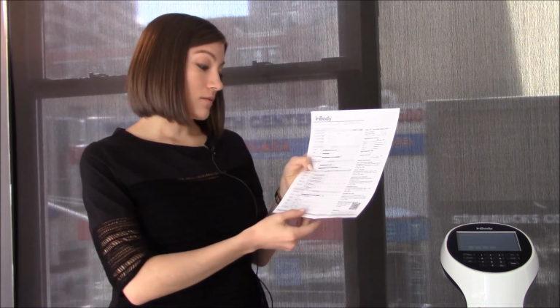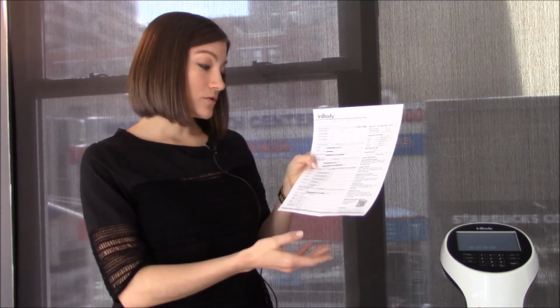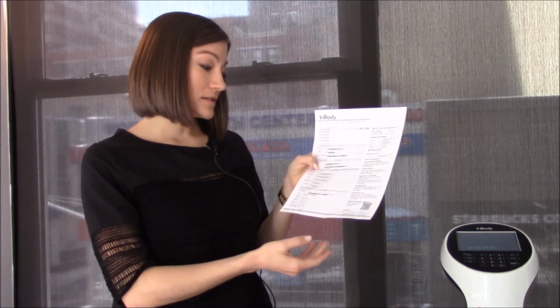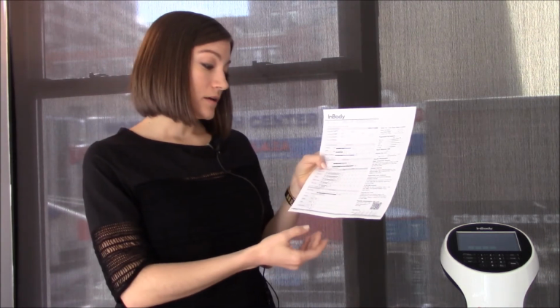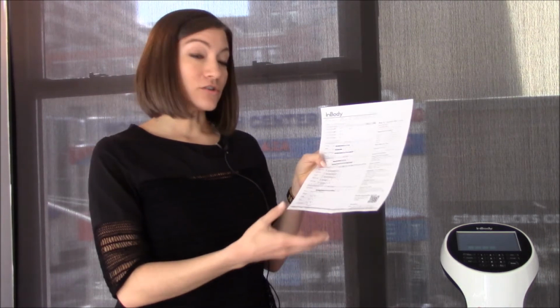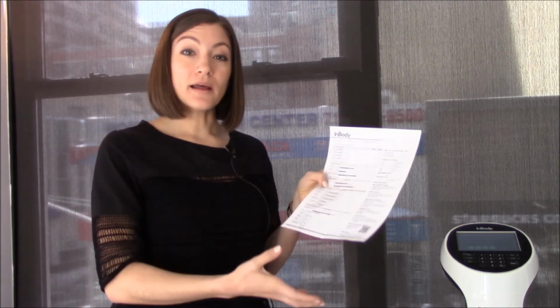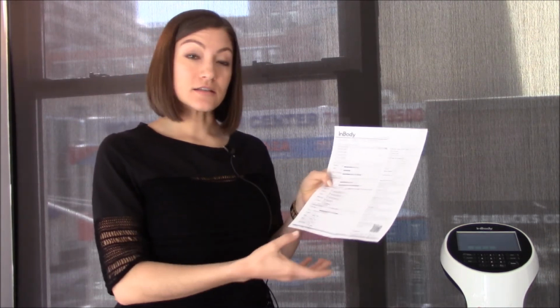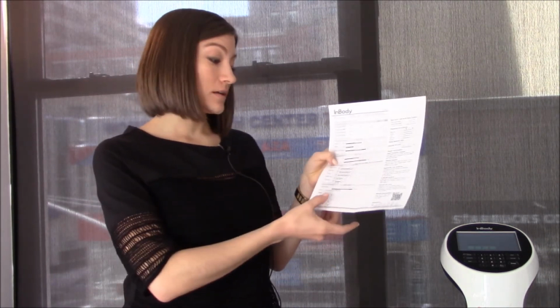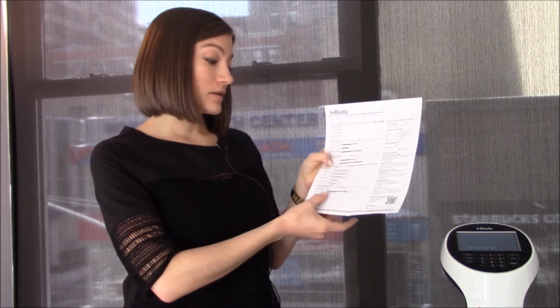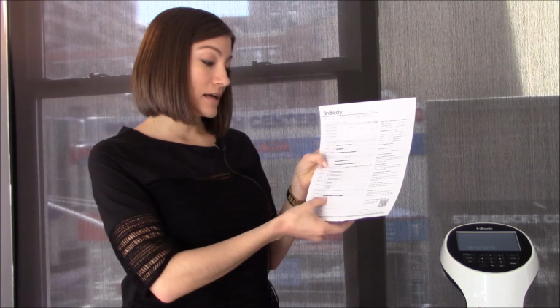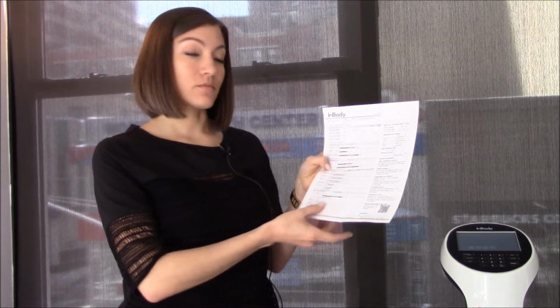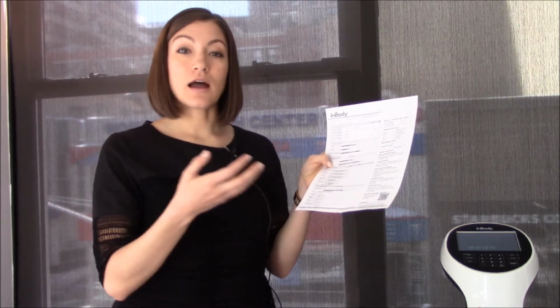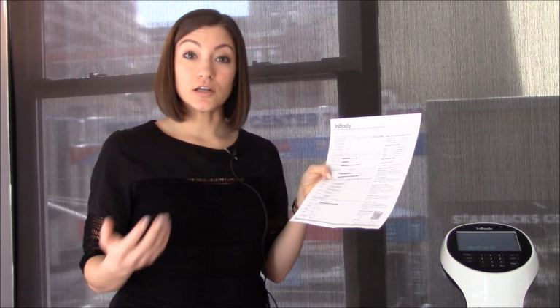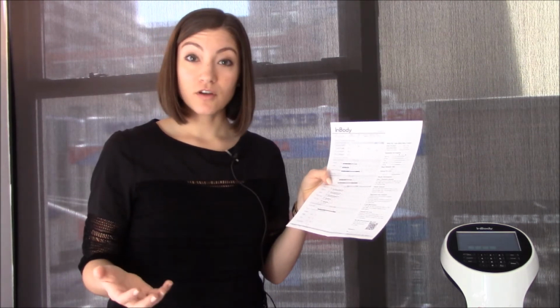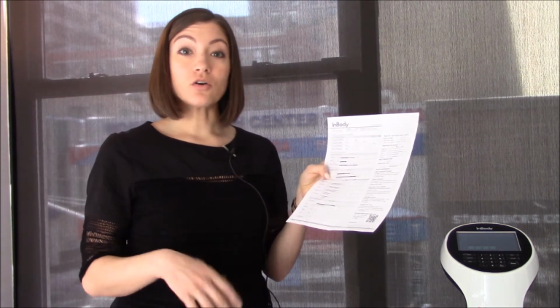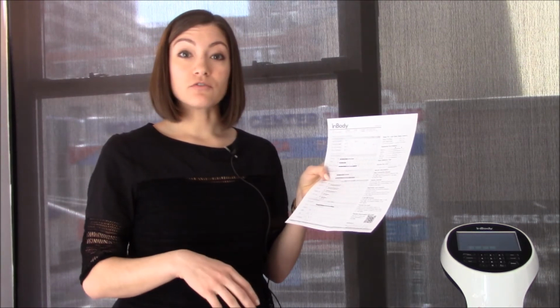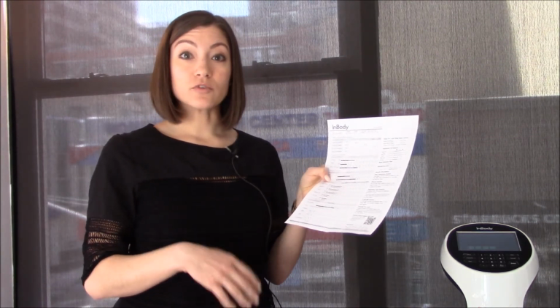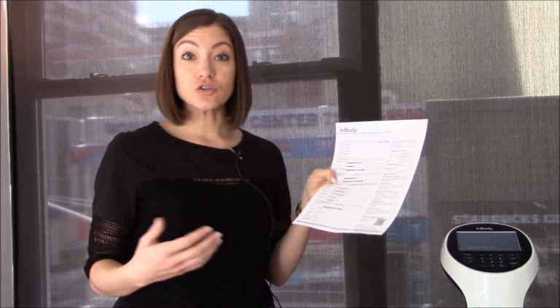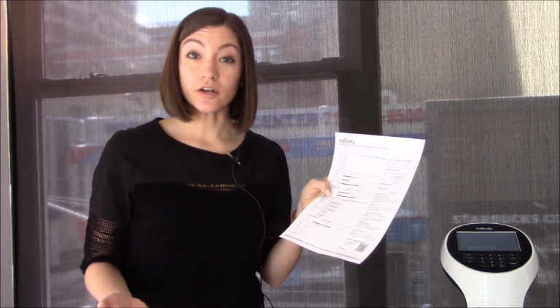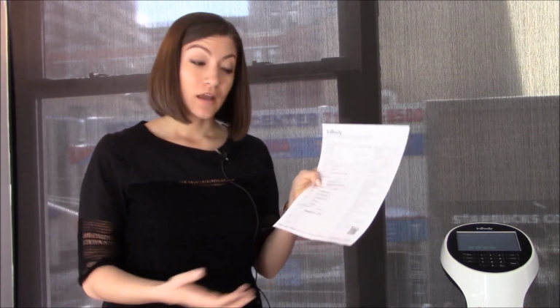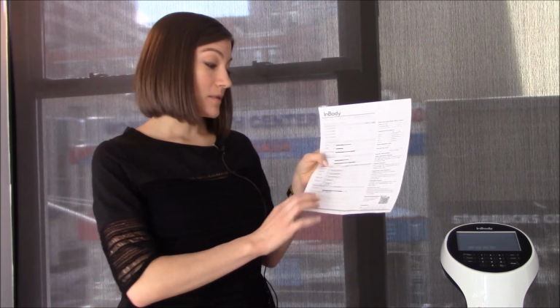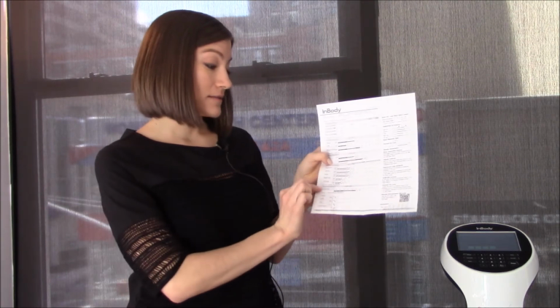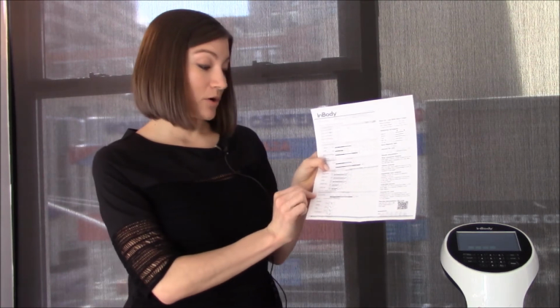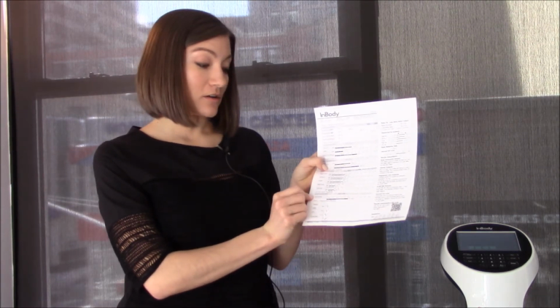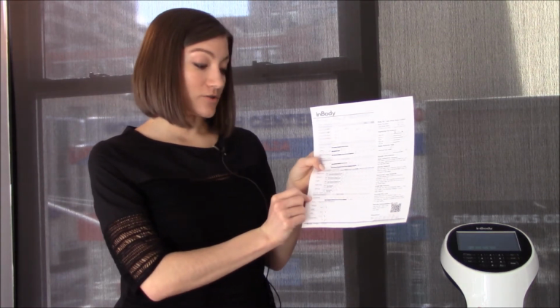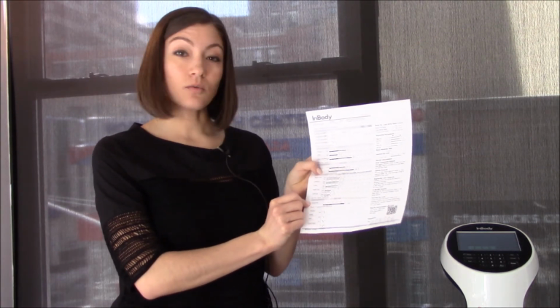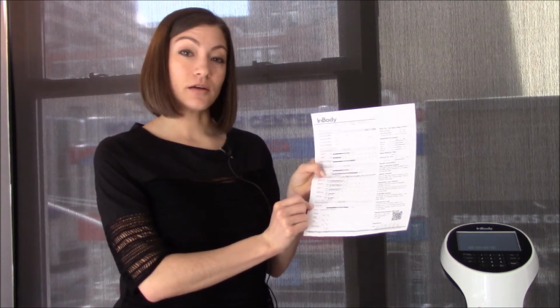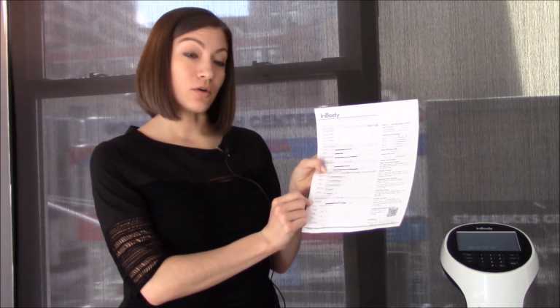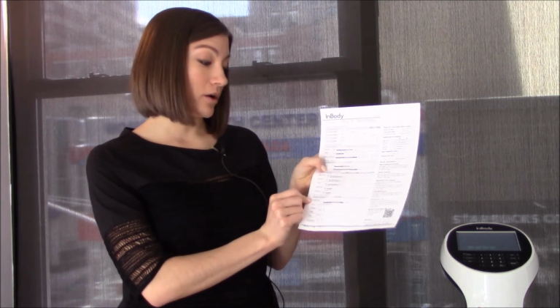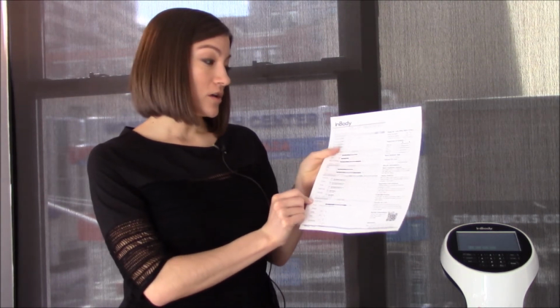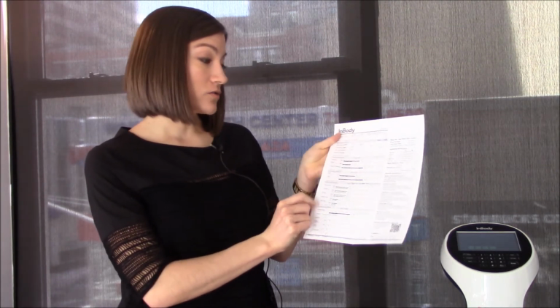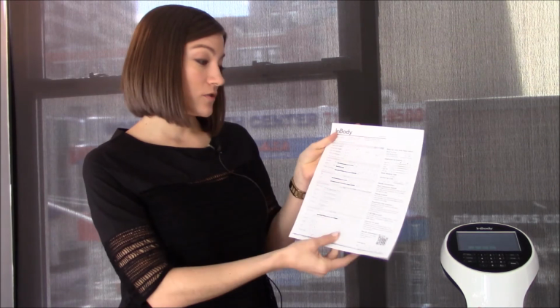We're also able to see the hydration balance. We can easily tell if someone's hydrating enough, but also if they are retaining too much water. That's this marker down here — the extracellular water compared to your total body water.